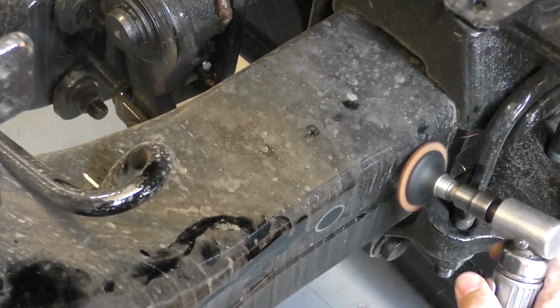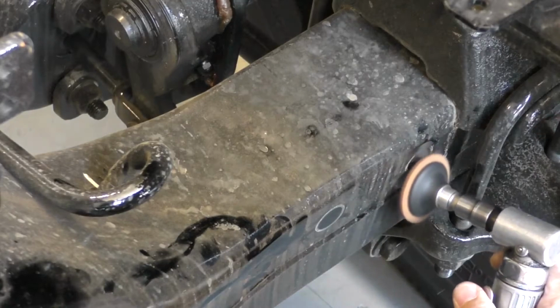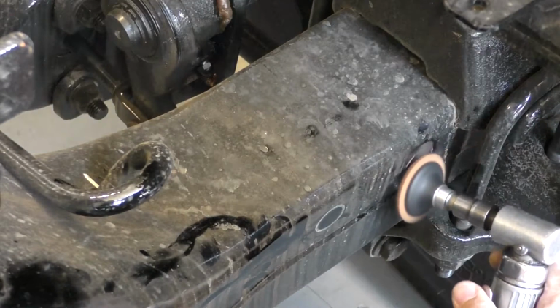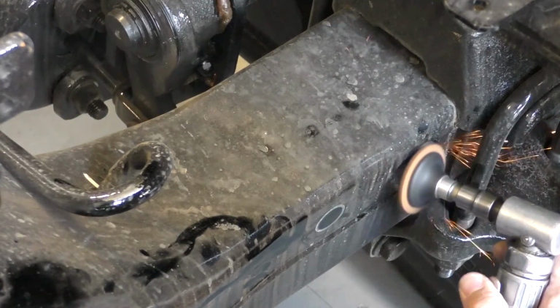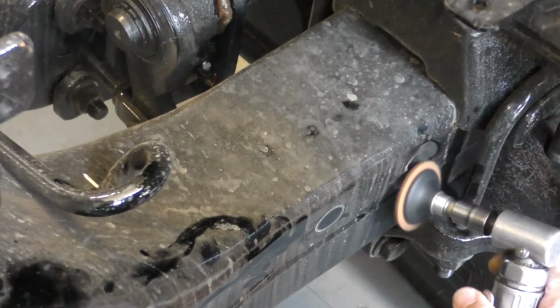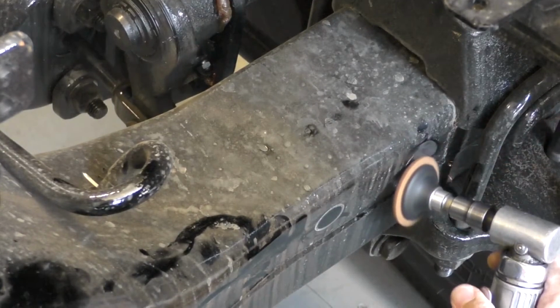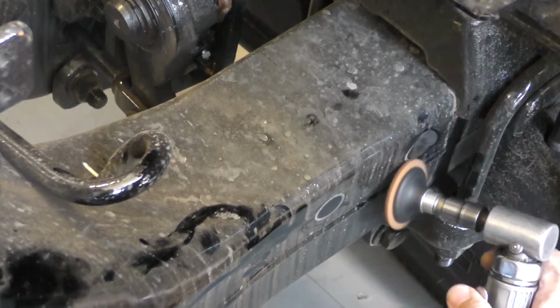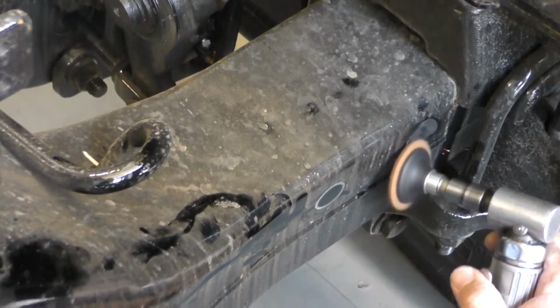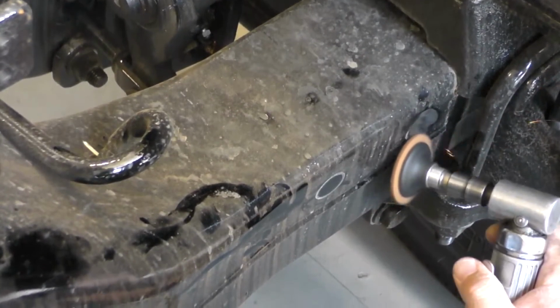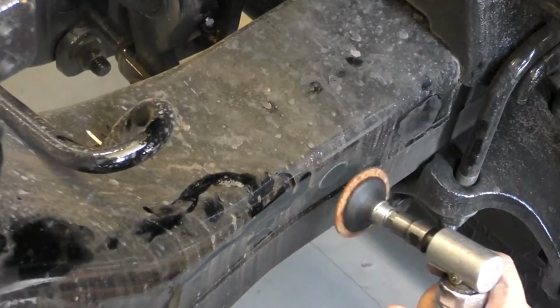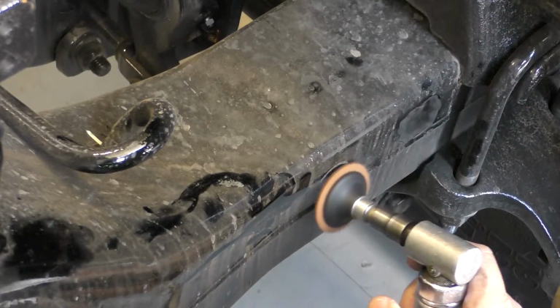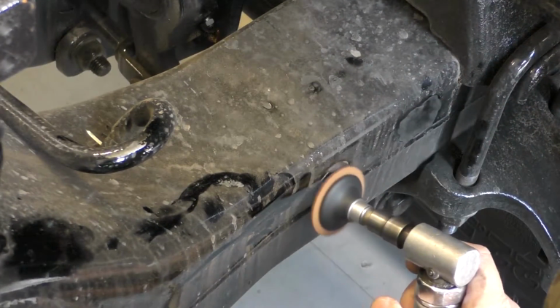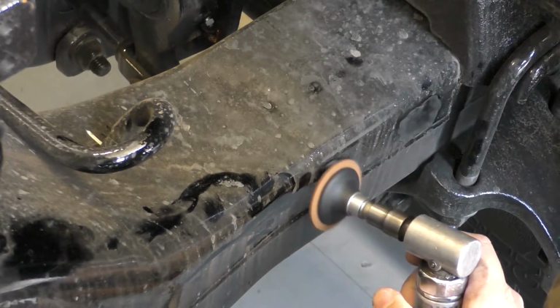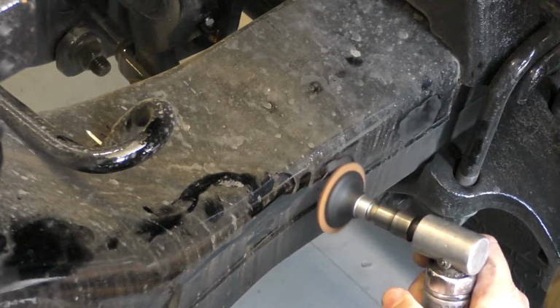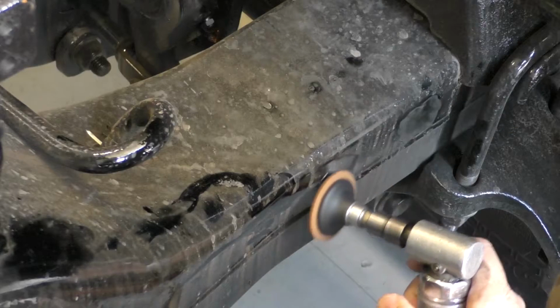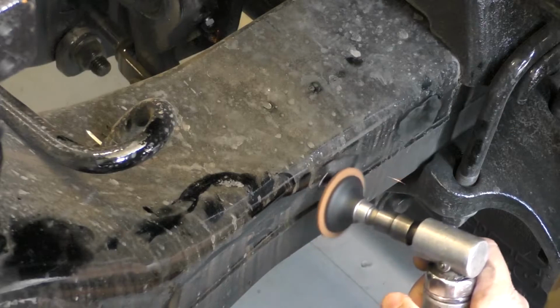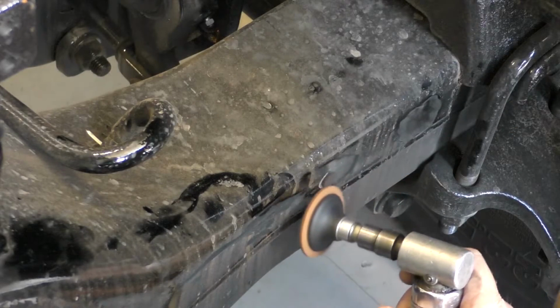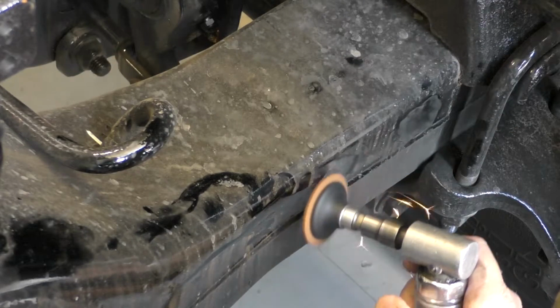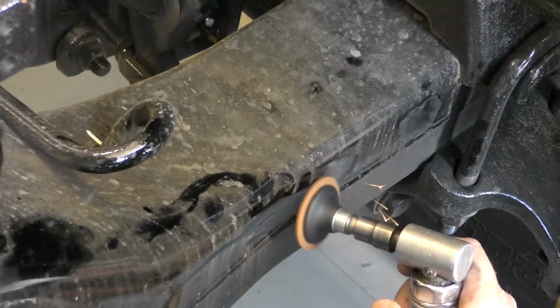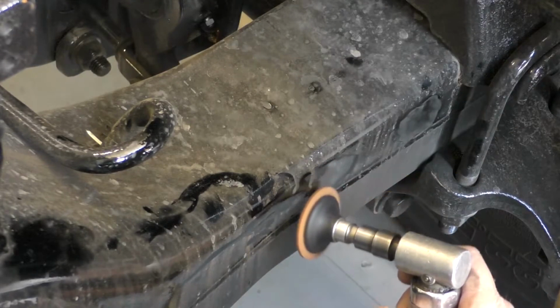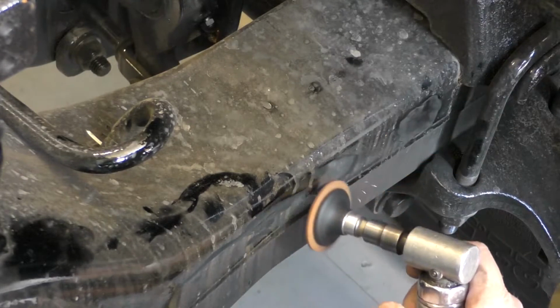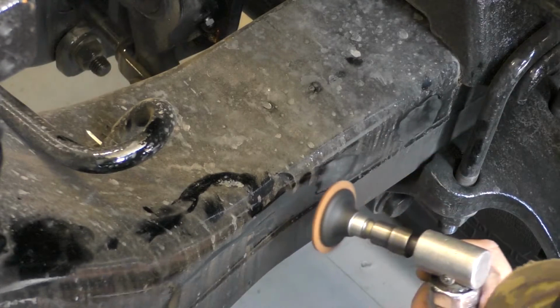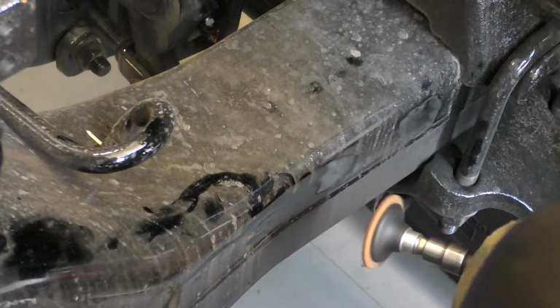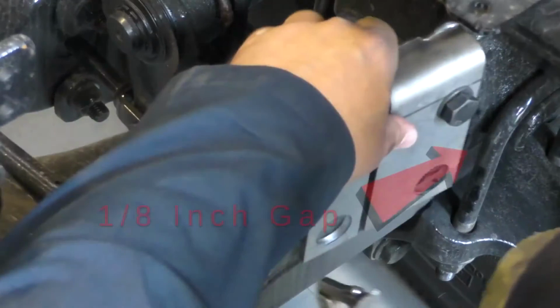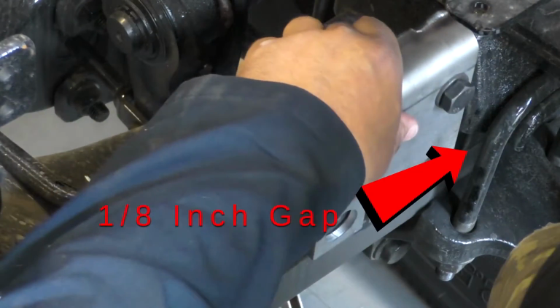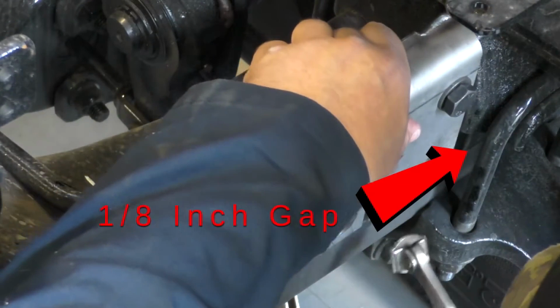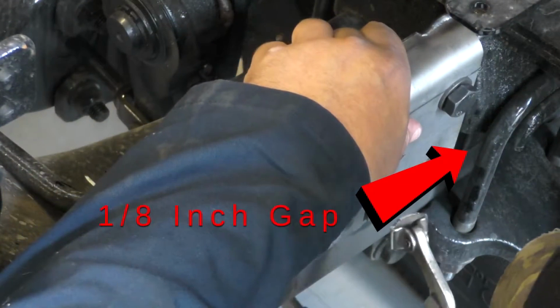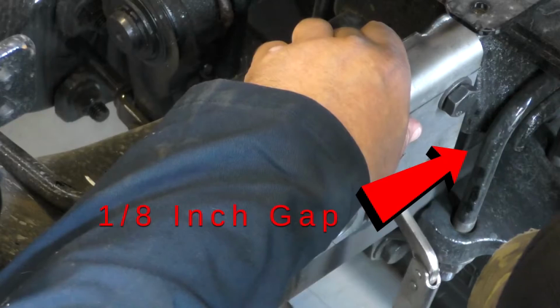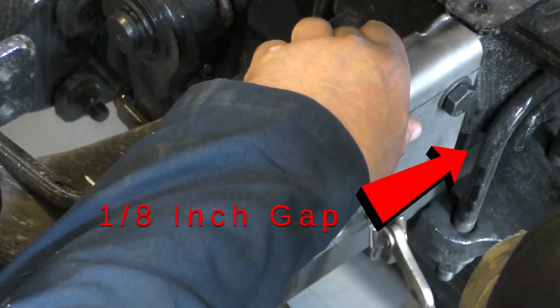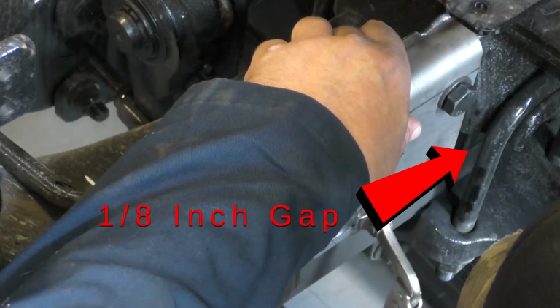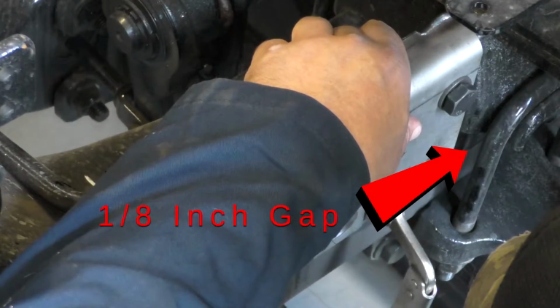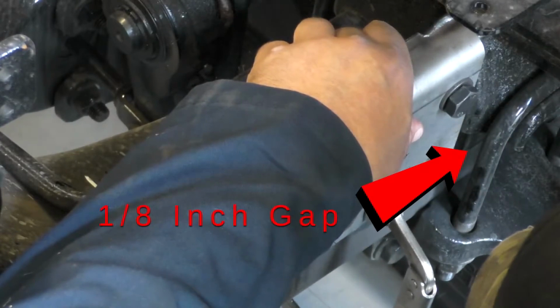Using a sander or grinder with 40 grit sandpaper, clean a wide area around the marked area so that only bare metal is visible. Using seat clamps, secure the T-Ride bracket assembly to the T-Ride bracket suspension.